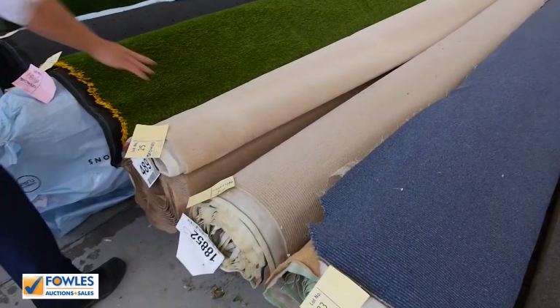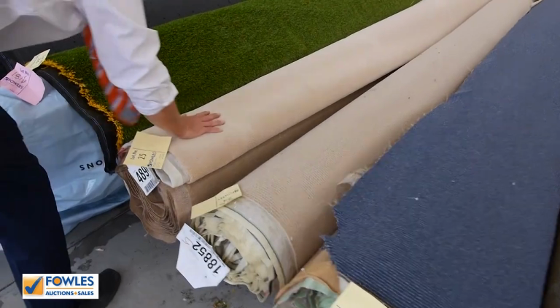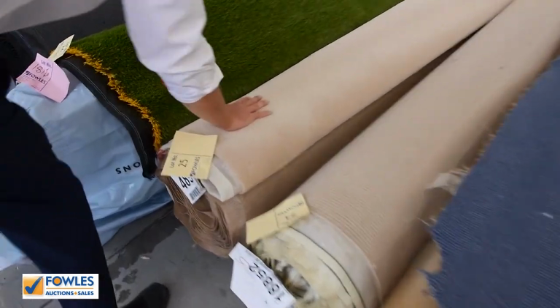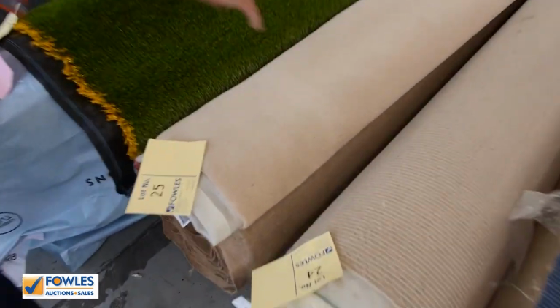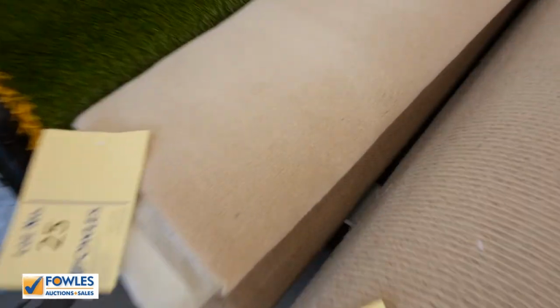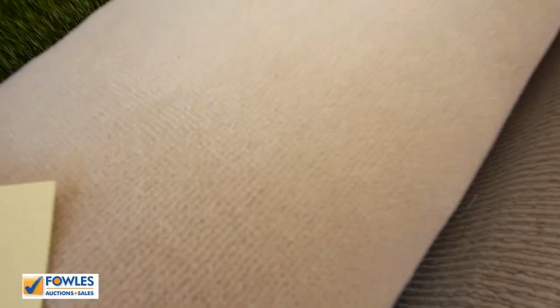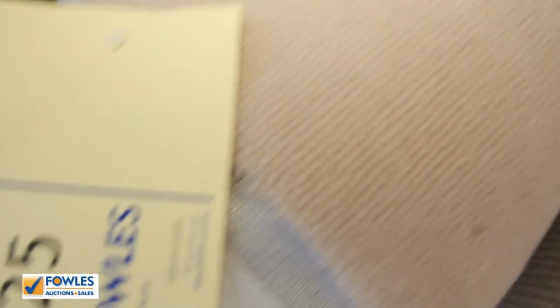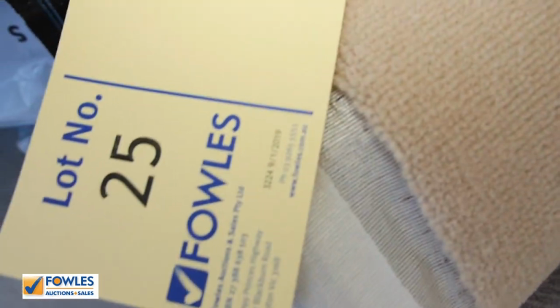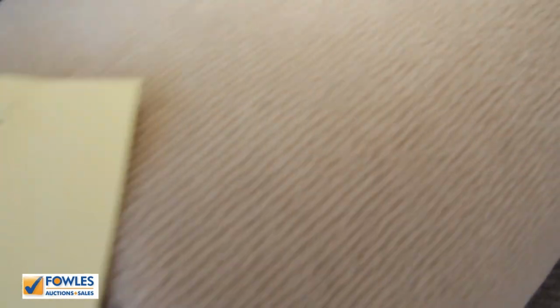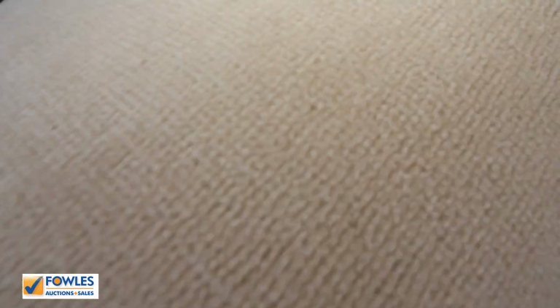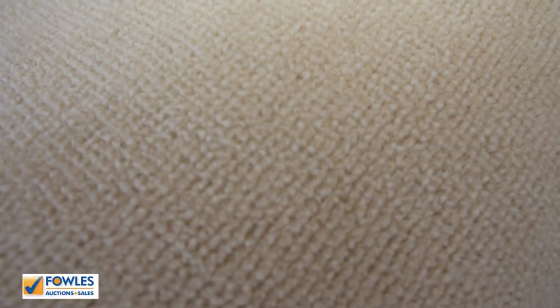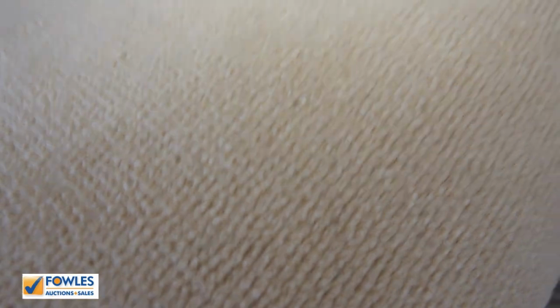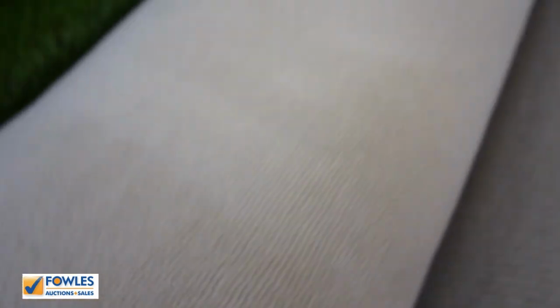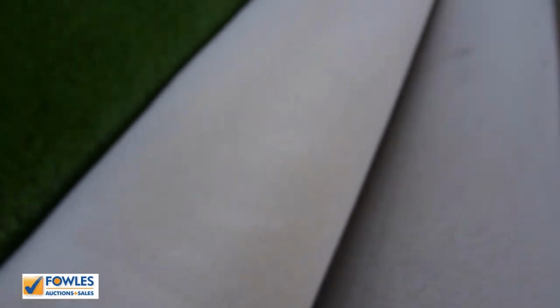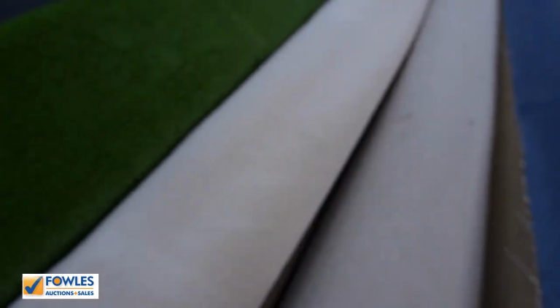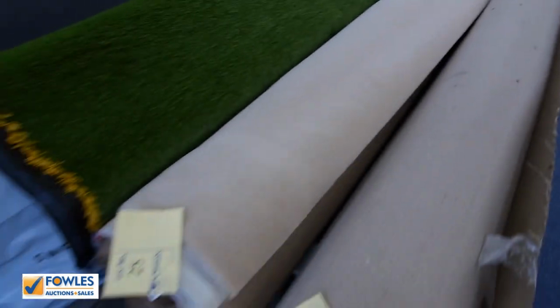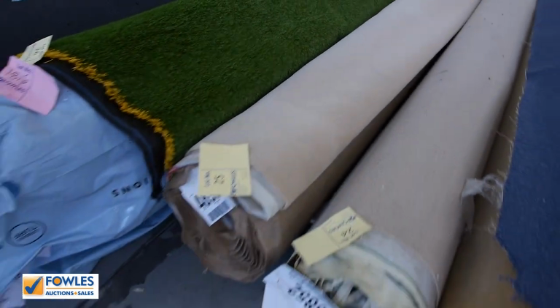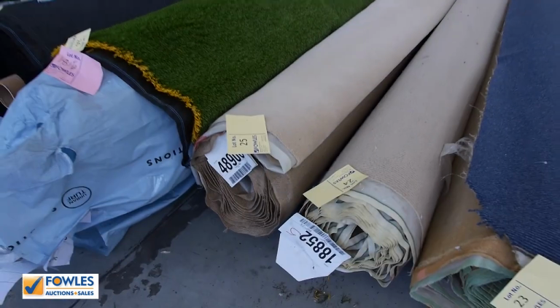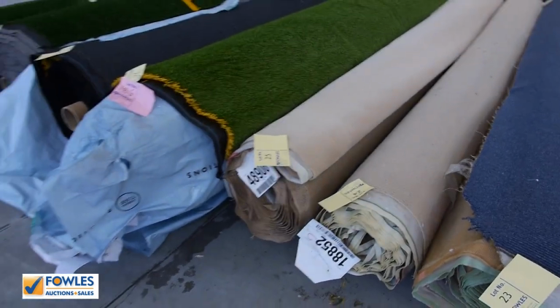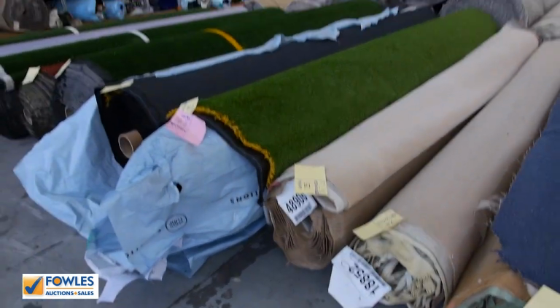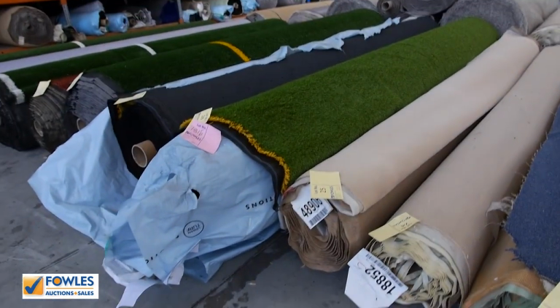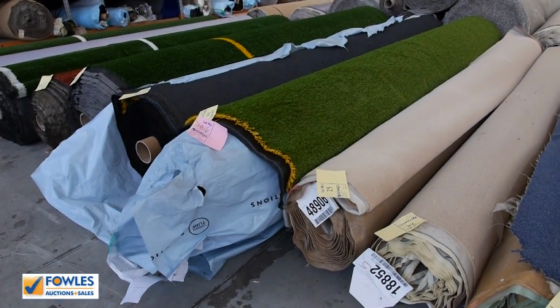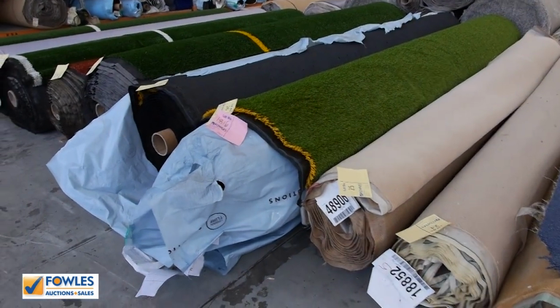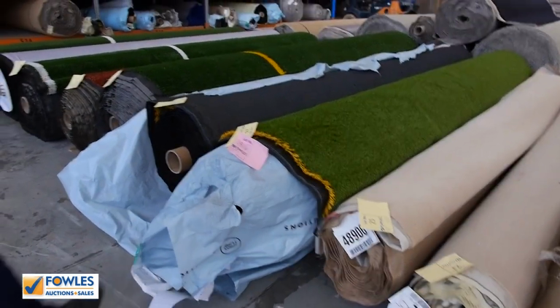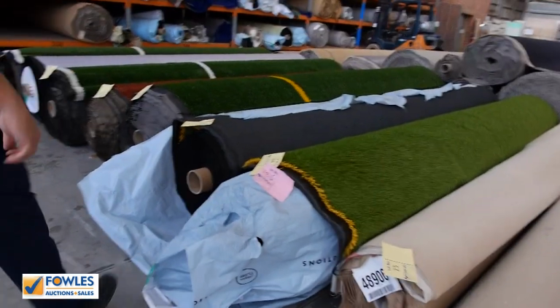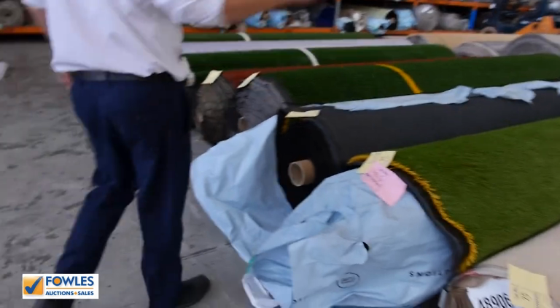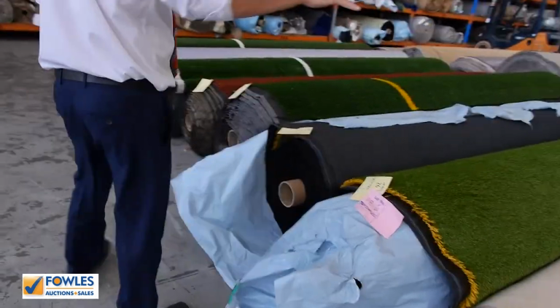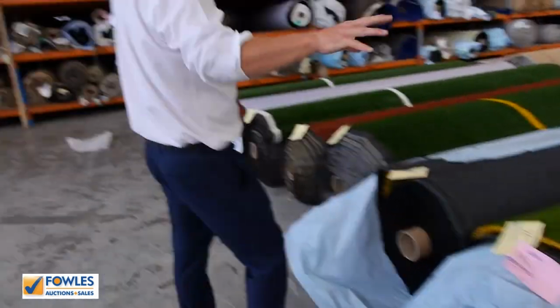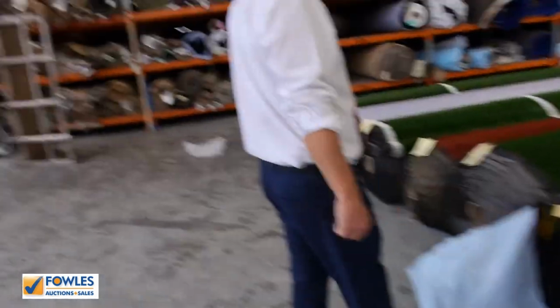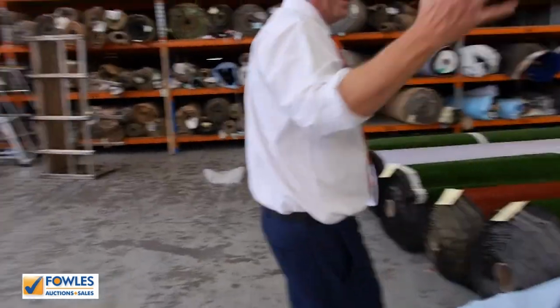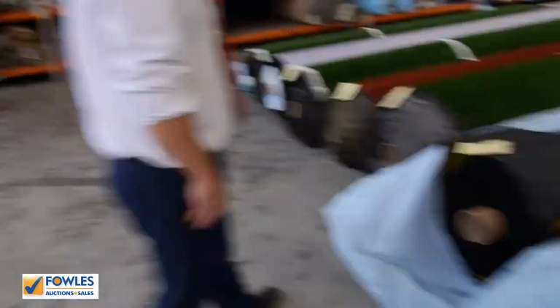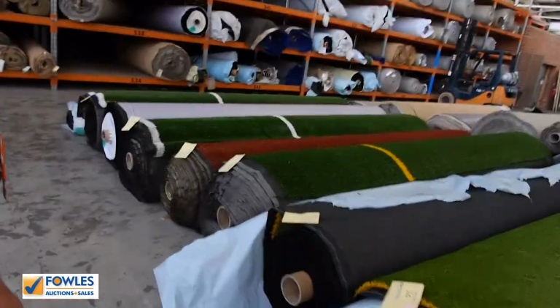Another pure wool plush there on the end — beautiful, out of Victoria Carpets, 9.5 metres. So that would cover a really big bedroom, or it could be up to three small bedrooms or a lounge room. A nice big roll there and again $25 a metre.